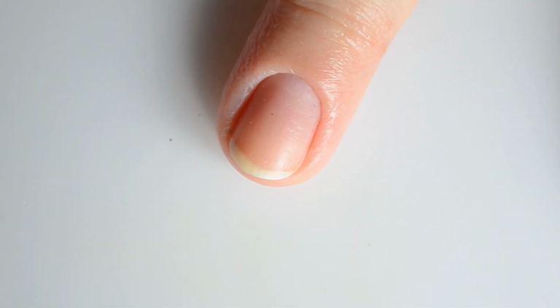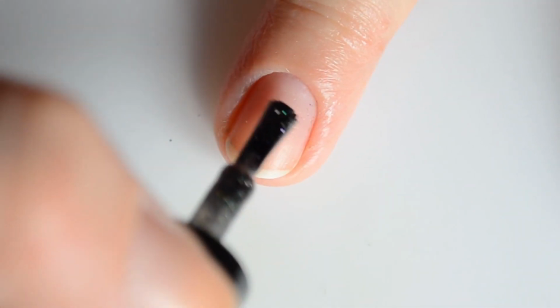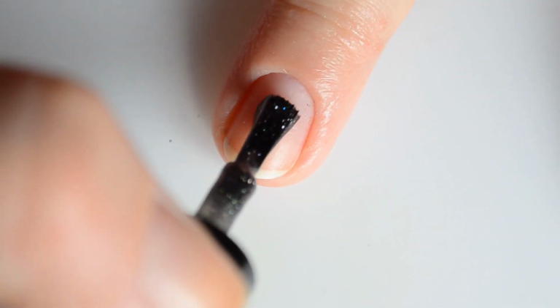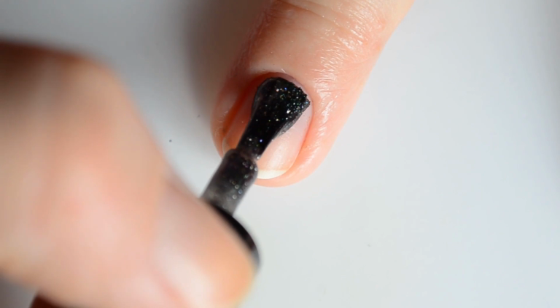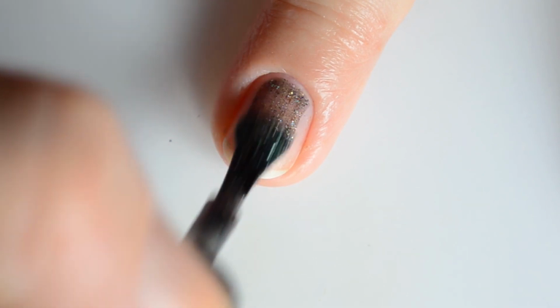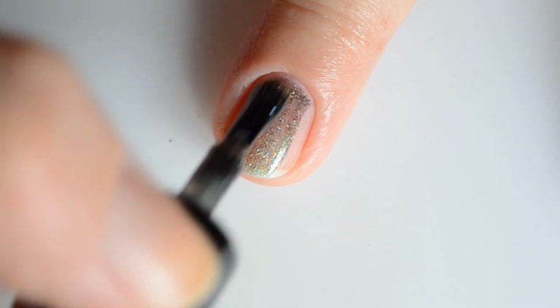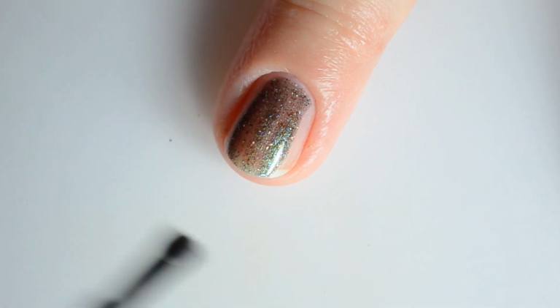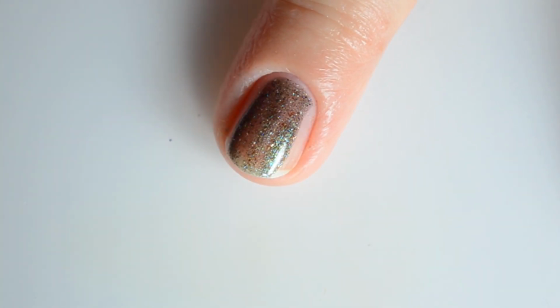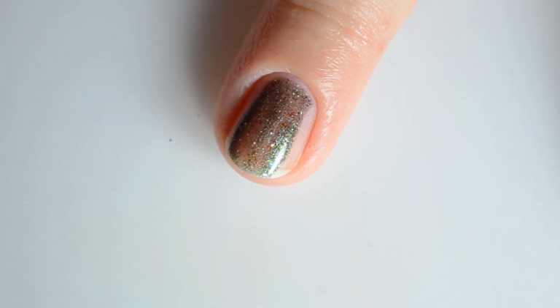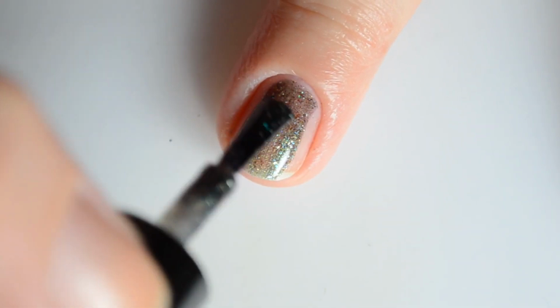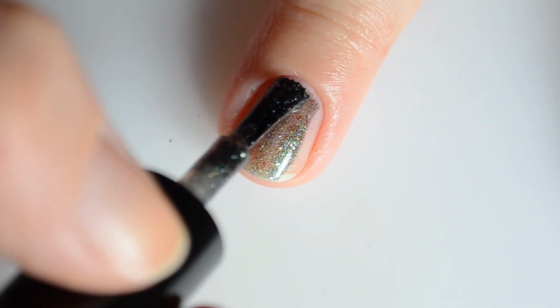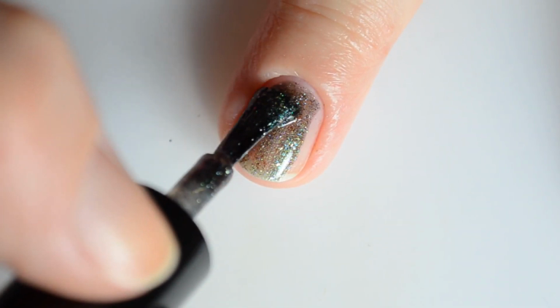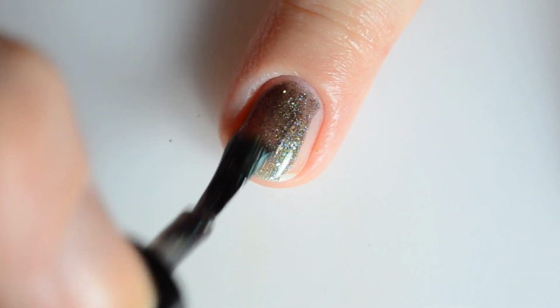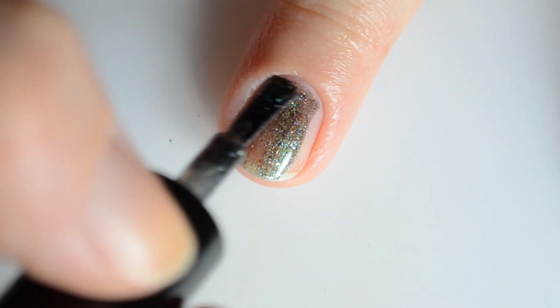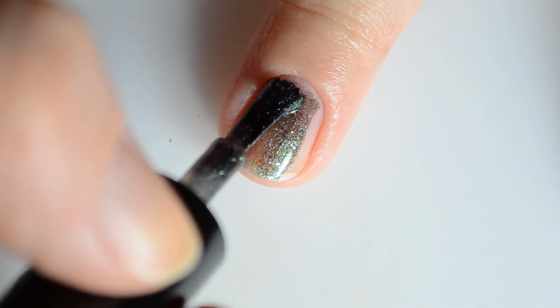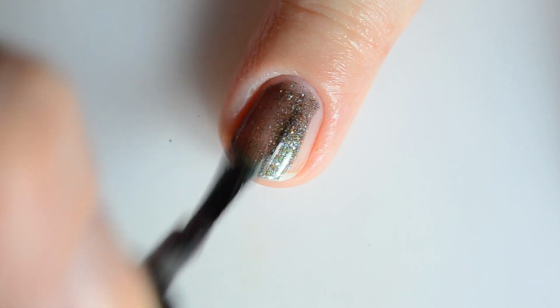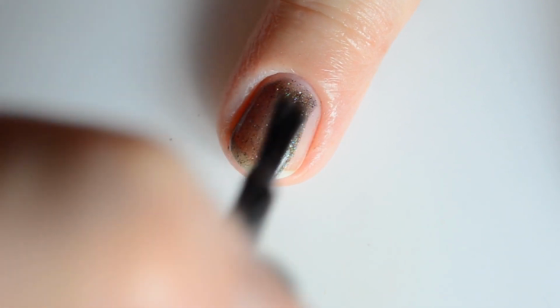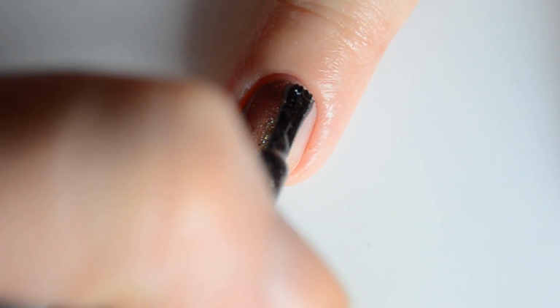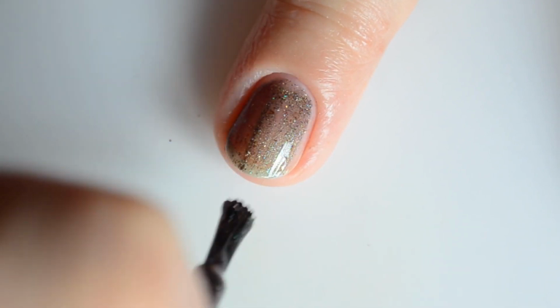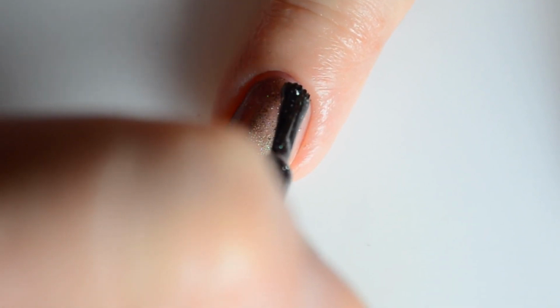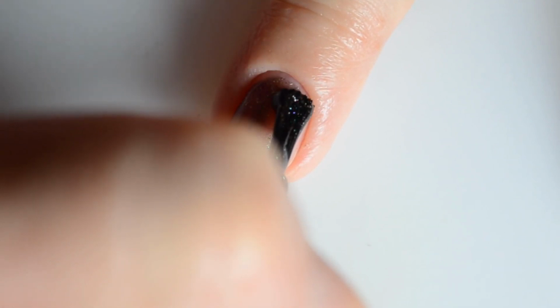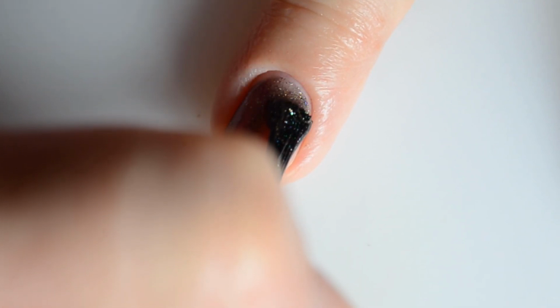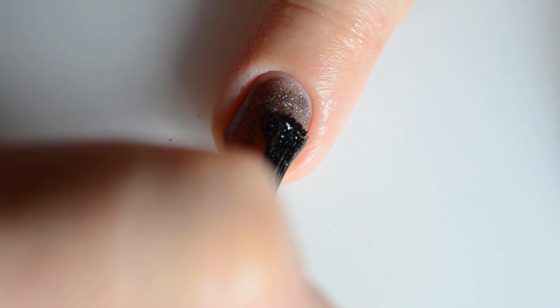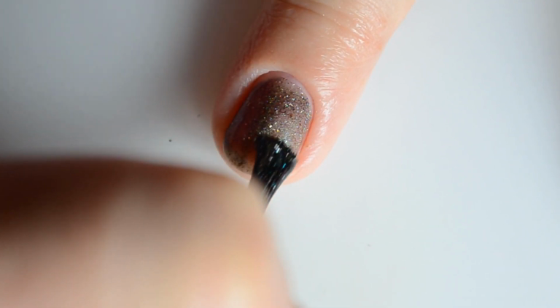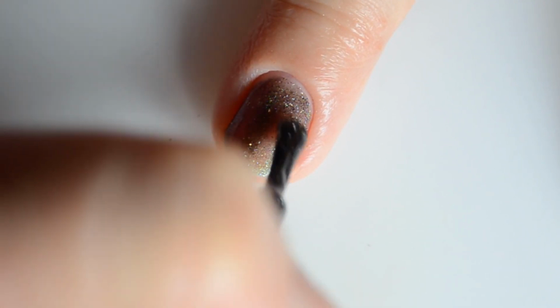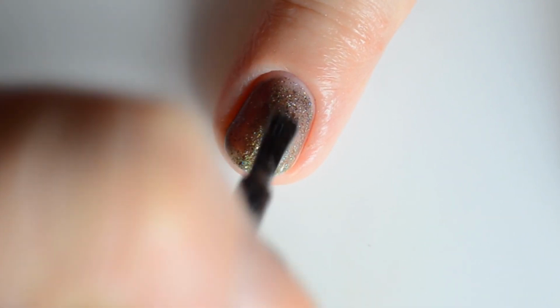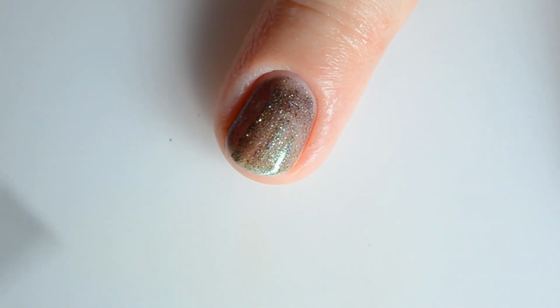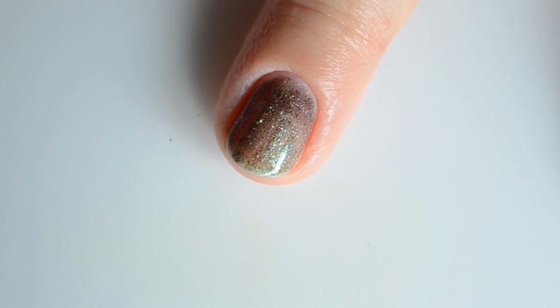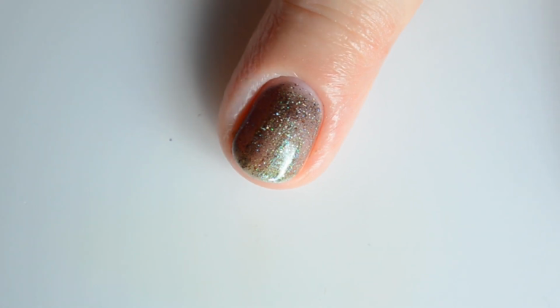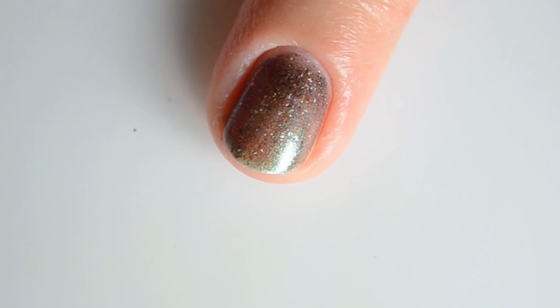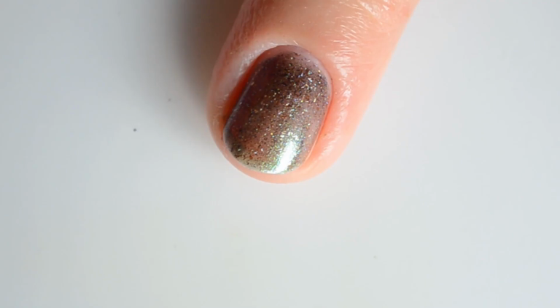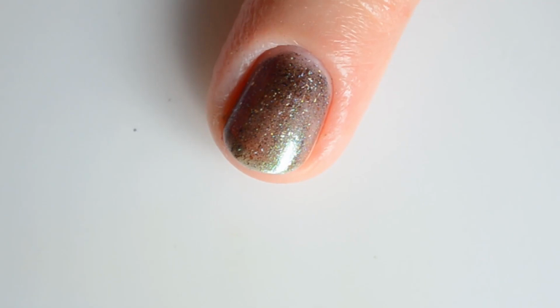The next color I have to share is called 'Dublin Fisted.' This is a green to gold to blue to purple with holographic and bronze flakes. As always with all of the colors in this collection, I only needed two coats for full coverage.